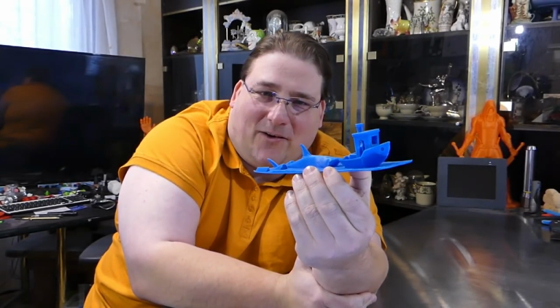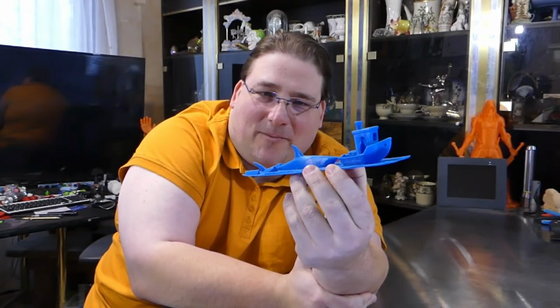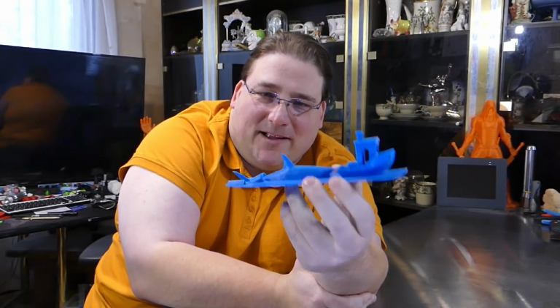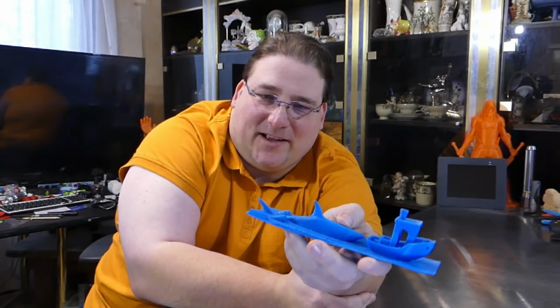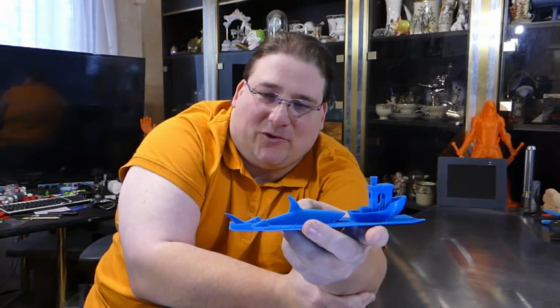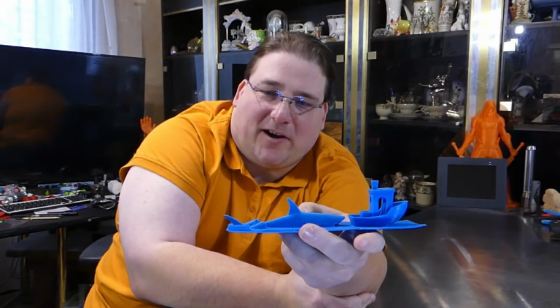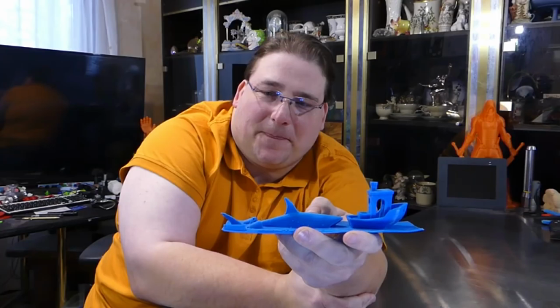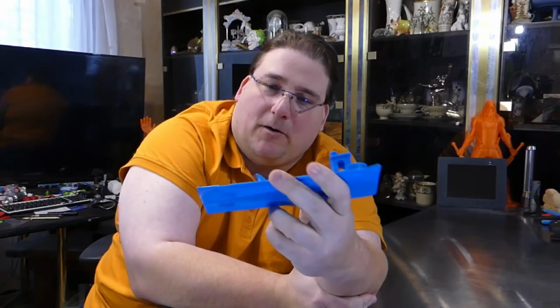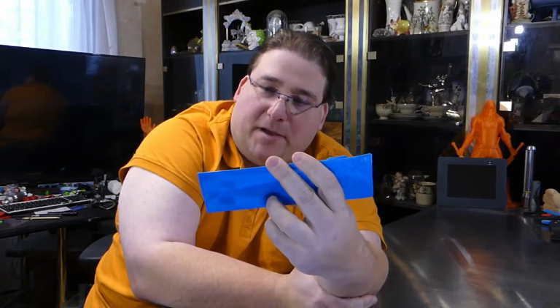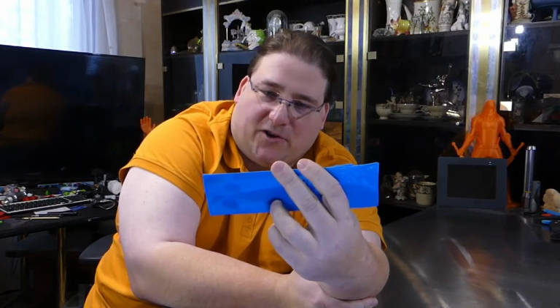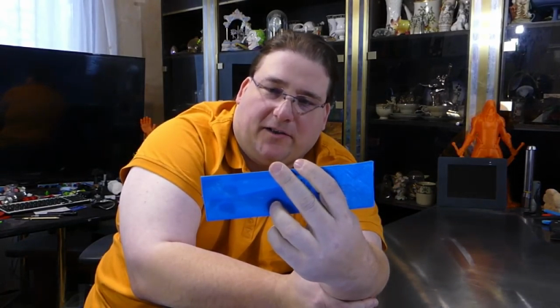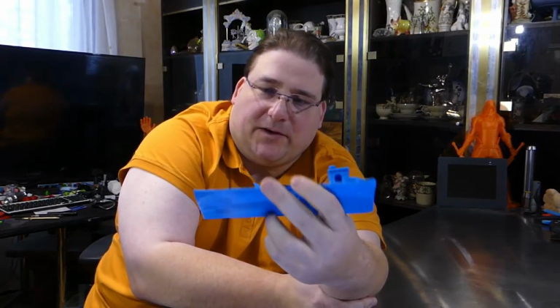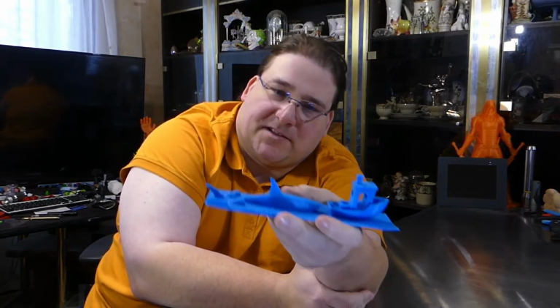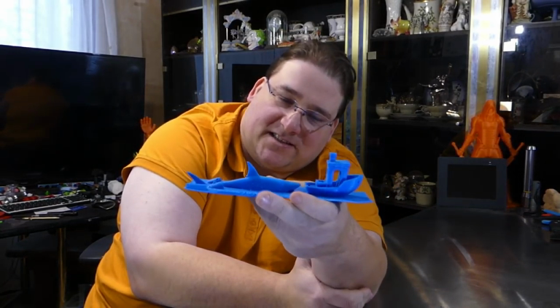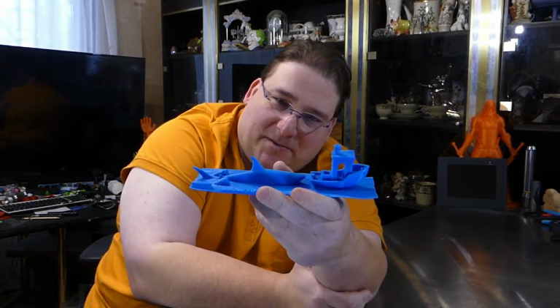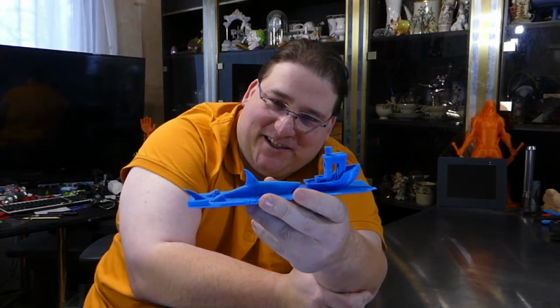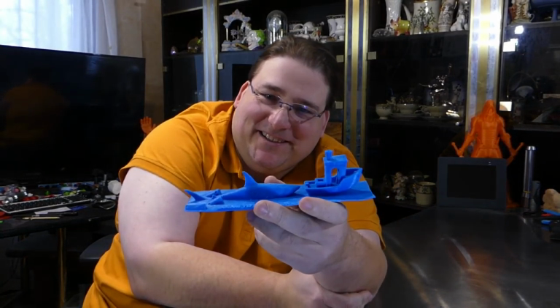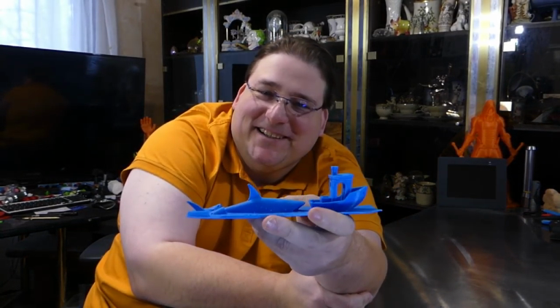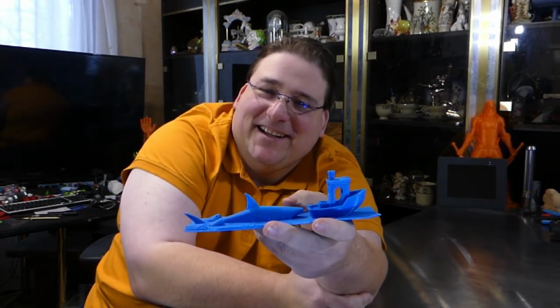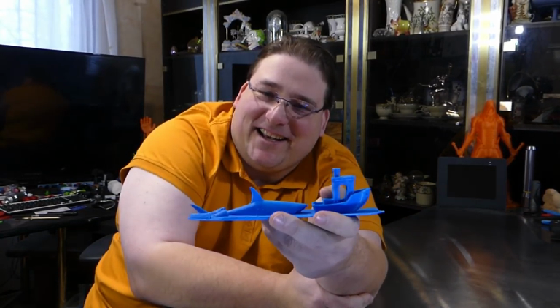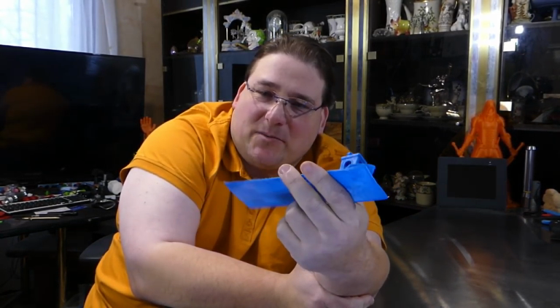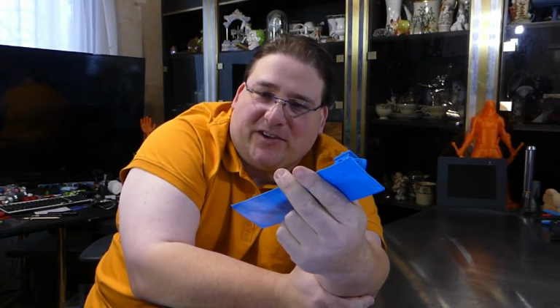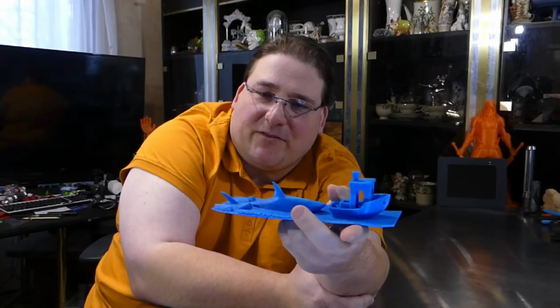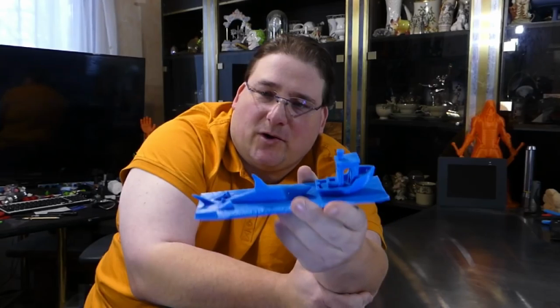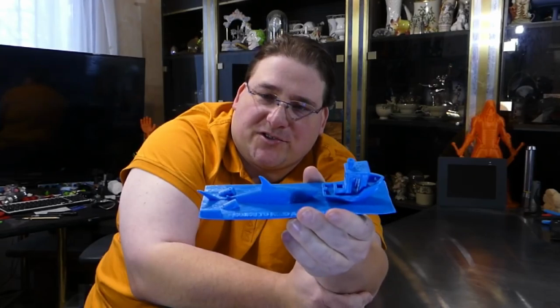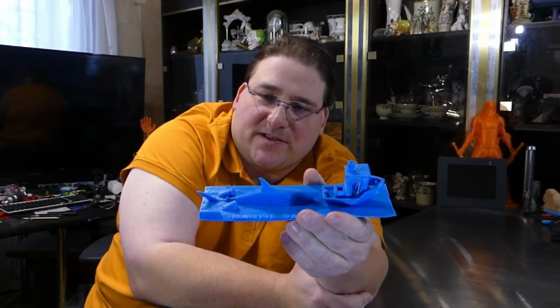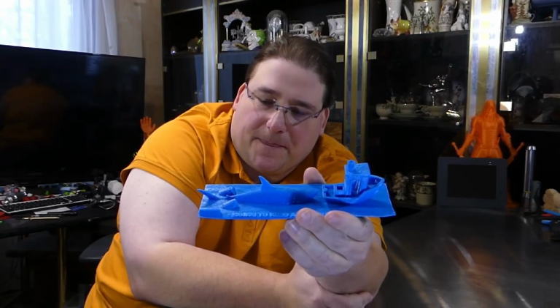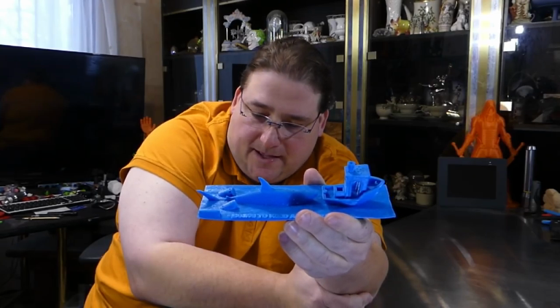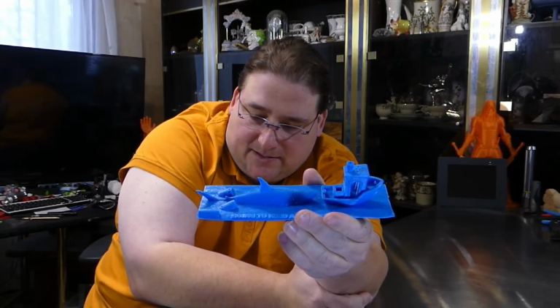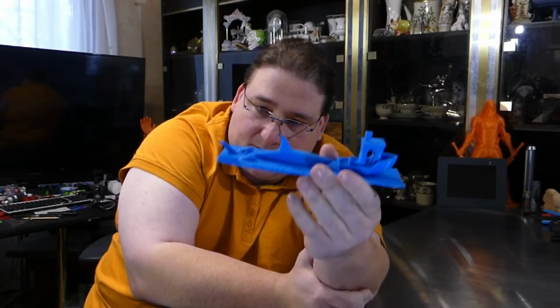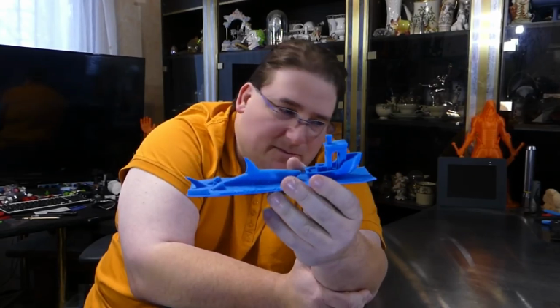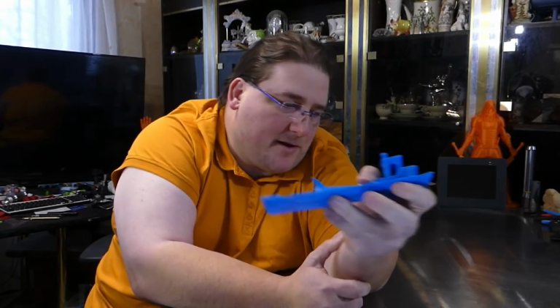So it's got a little shark — well, big shark. It's three times the size of the Benchy. And you have your Benchy and your little ocean surface. So I said, okay, let's make it bigger.